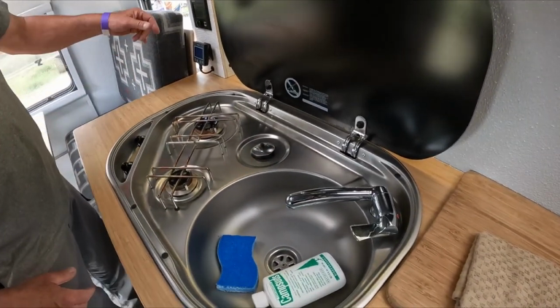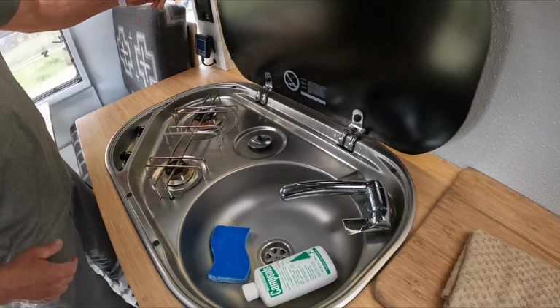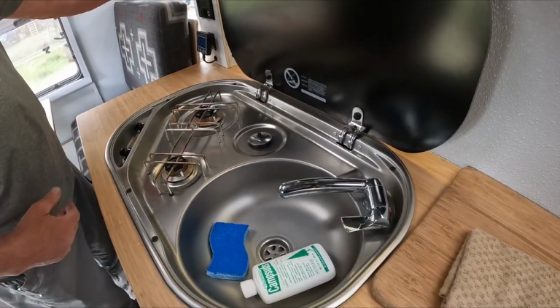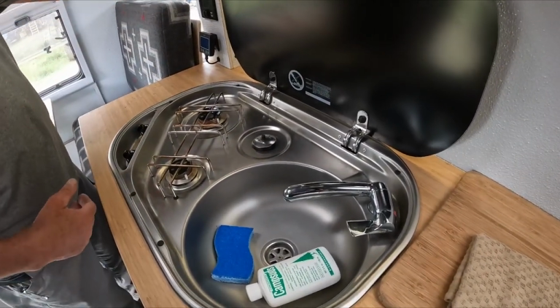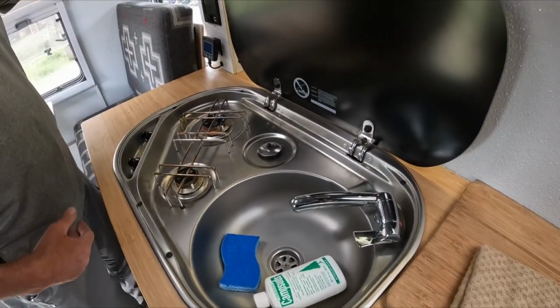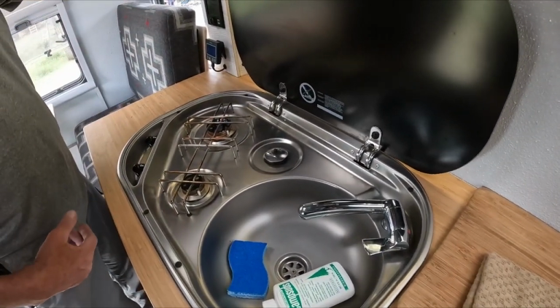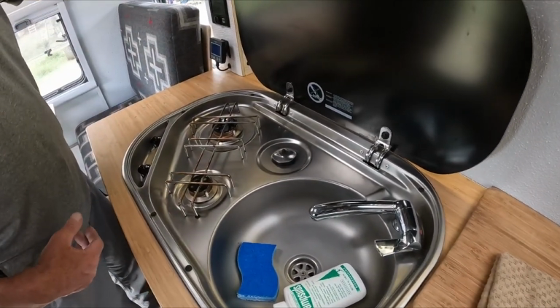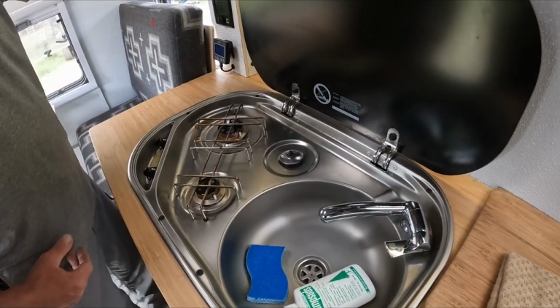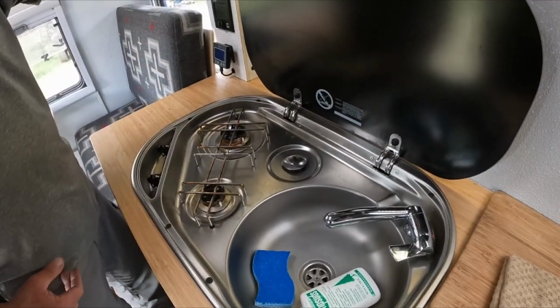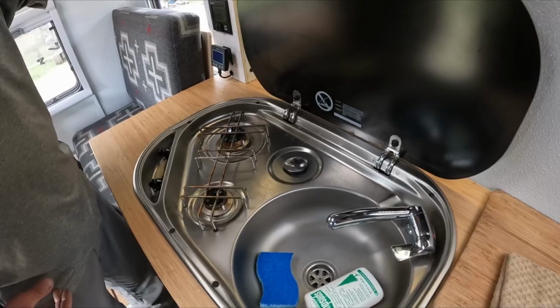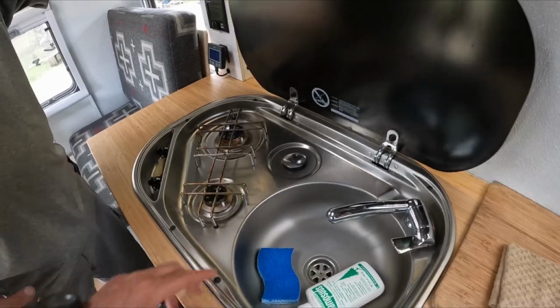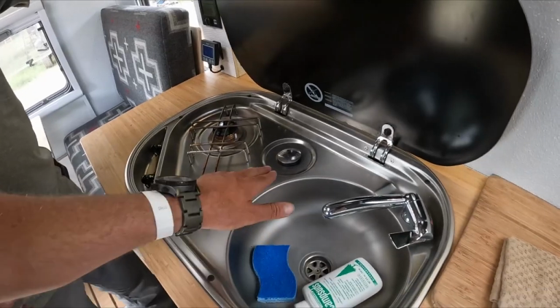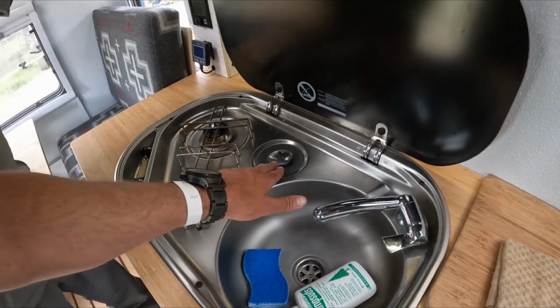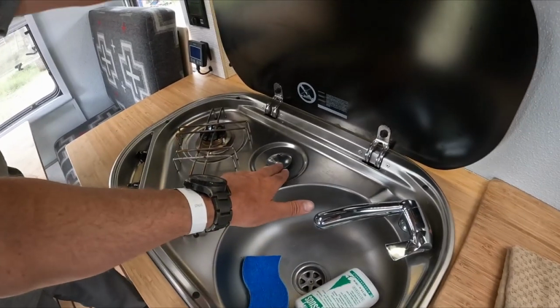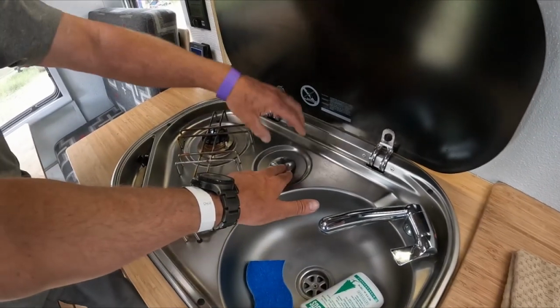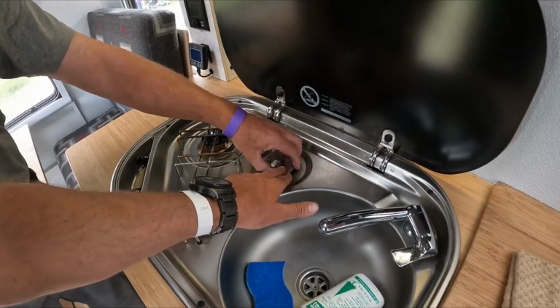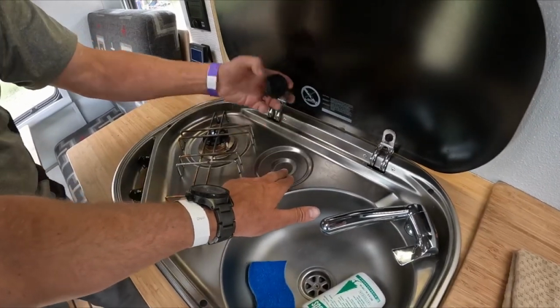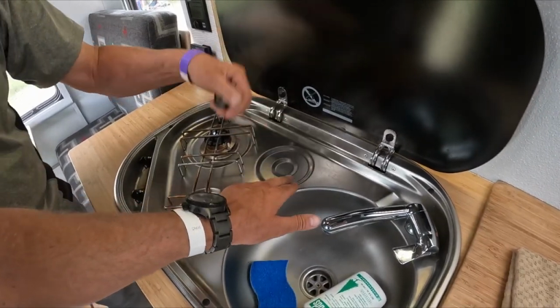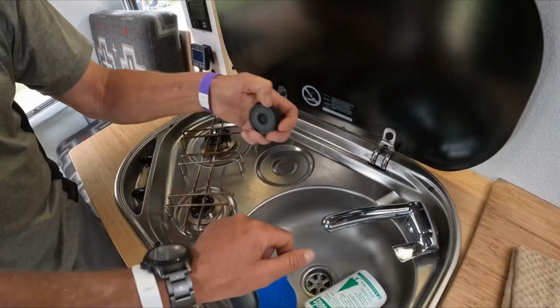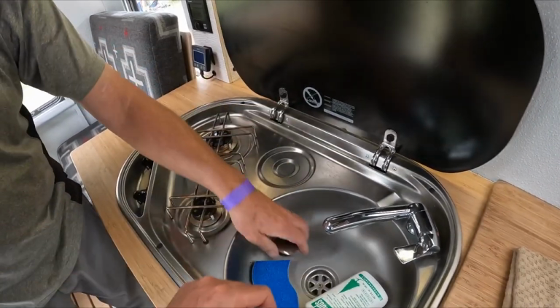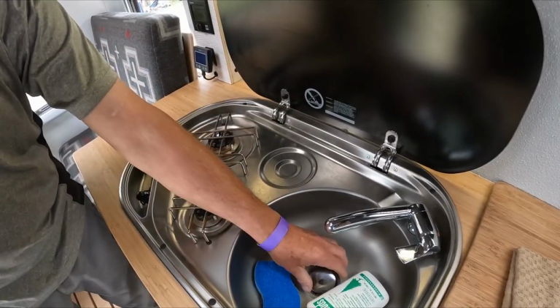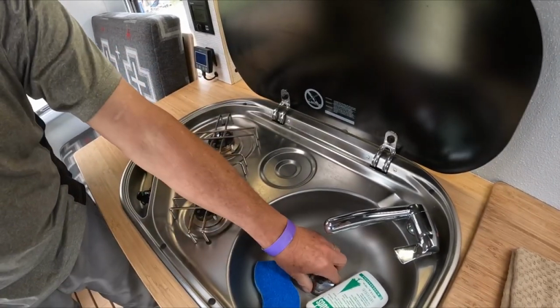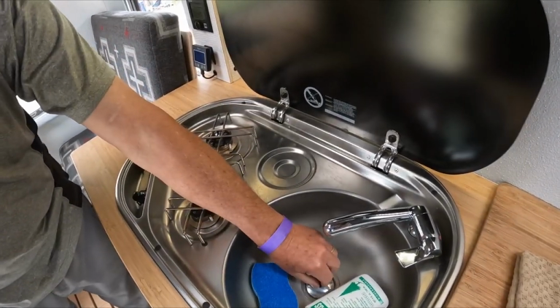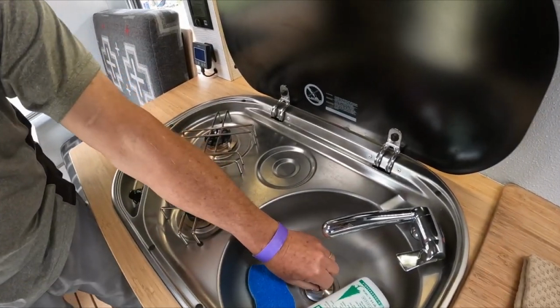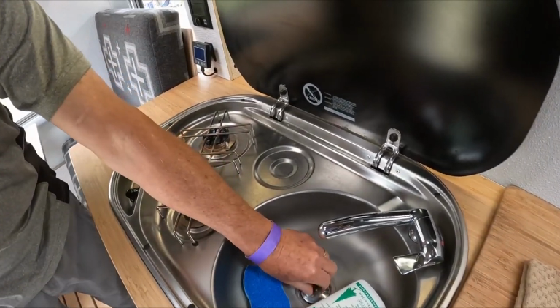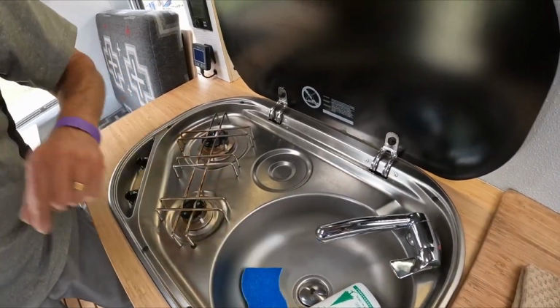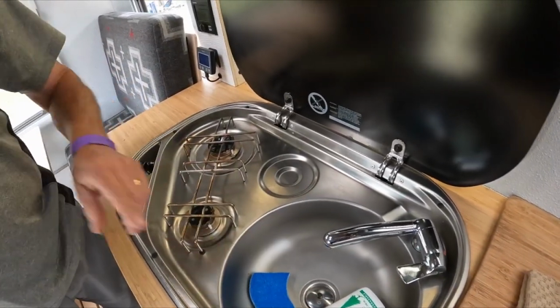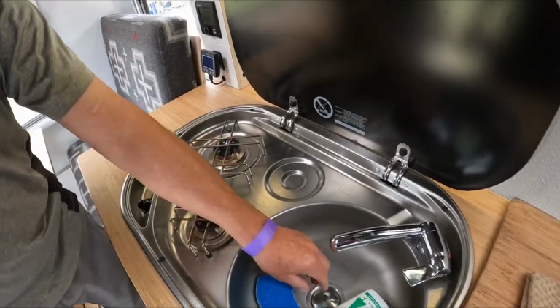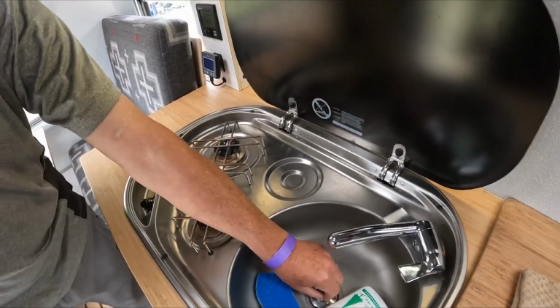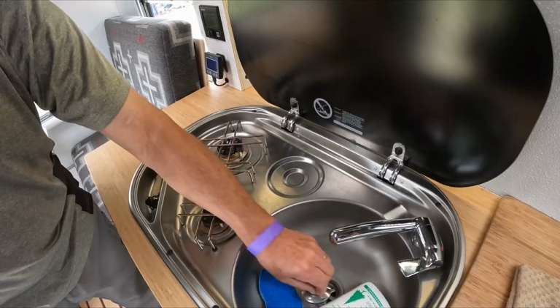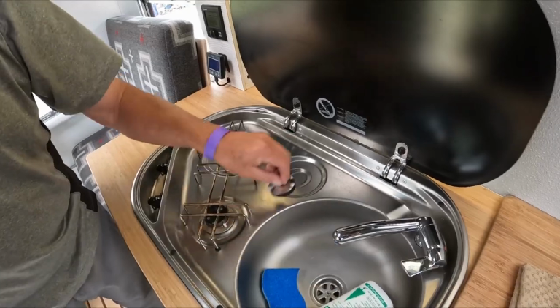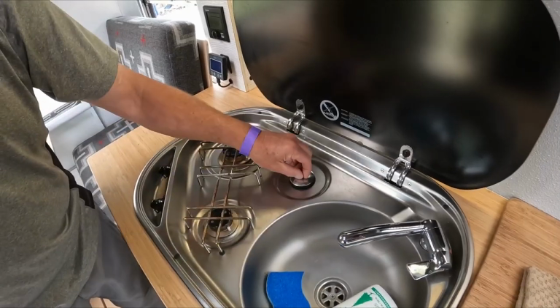And then we use Truma. What's this here? That's just the plug for the drain. It looks fancy, but it's just a plug.